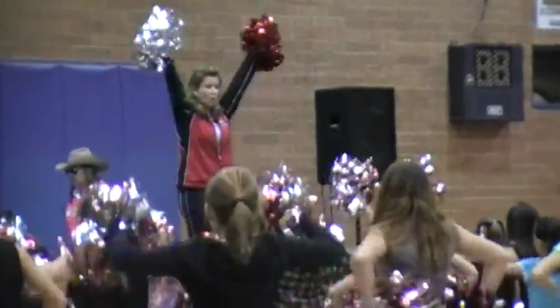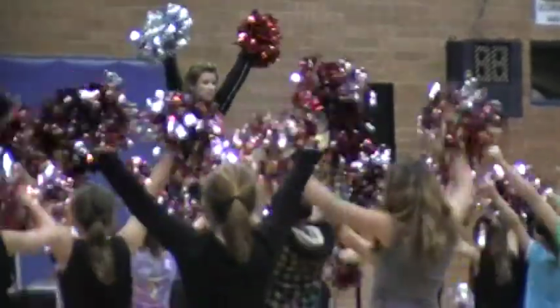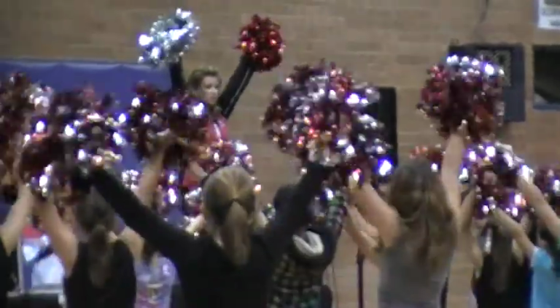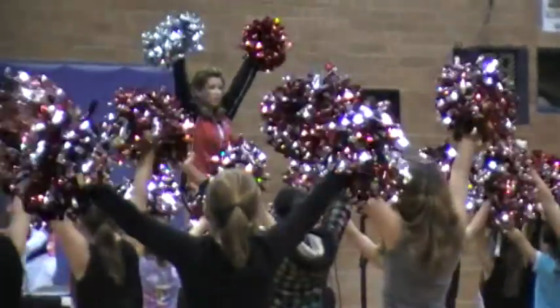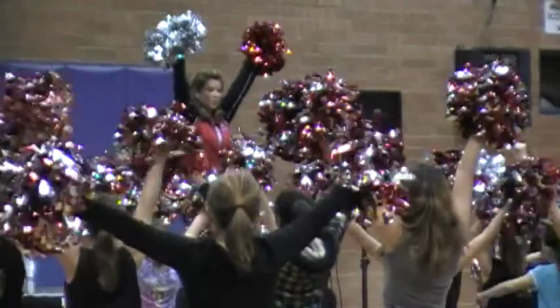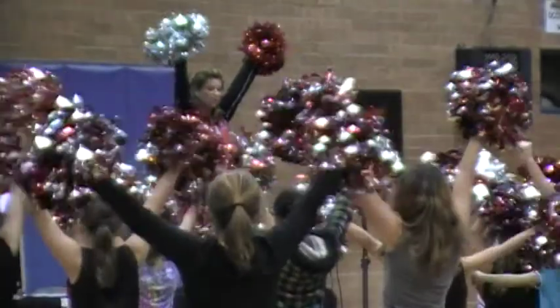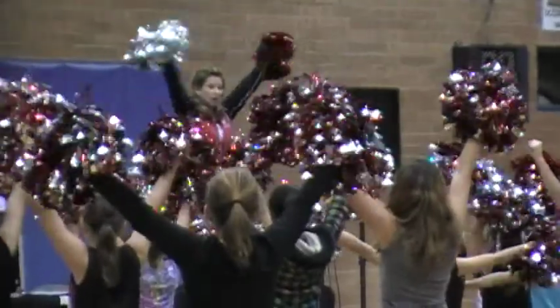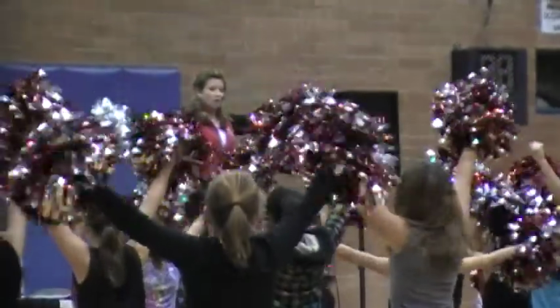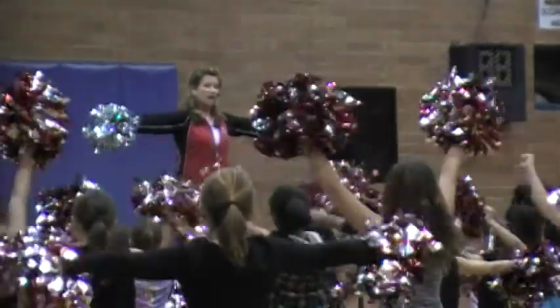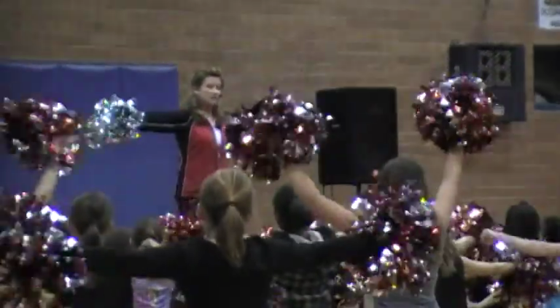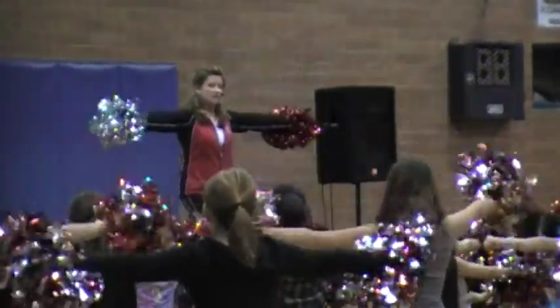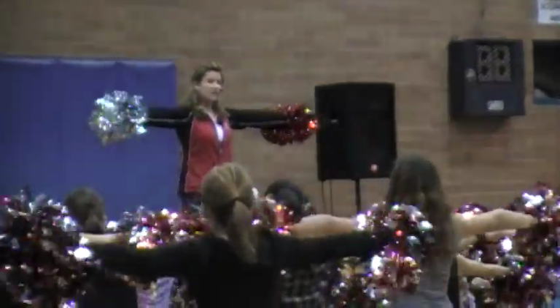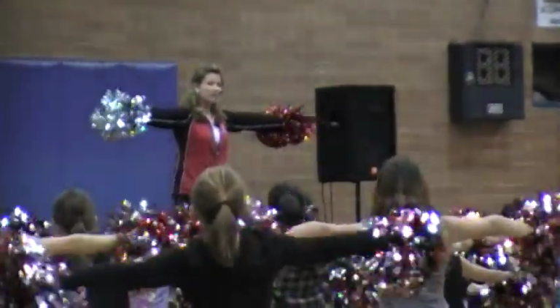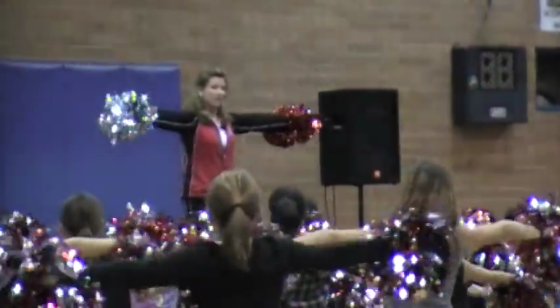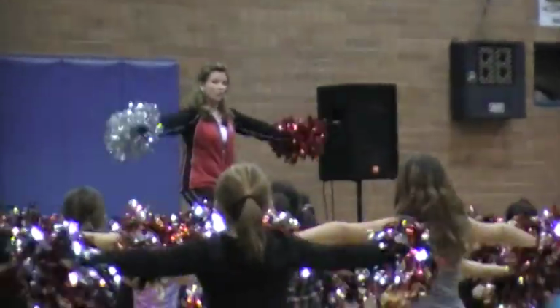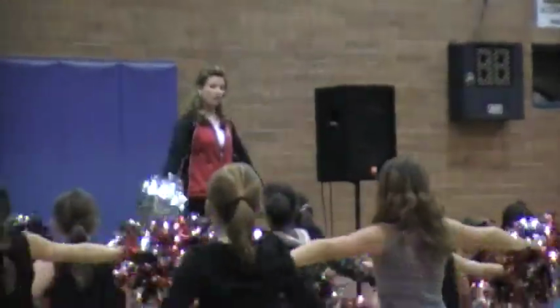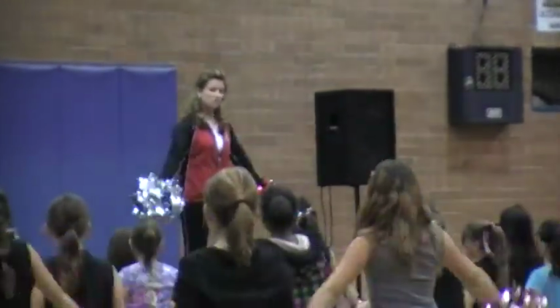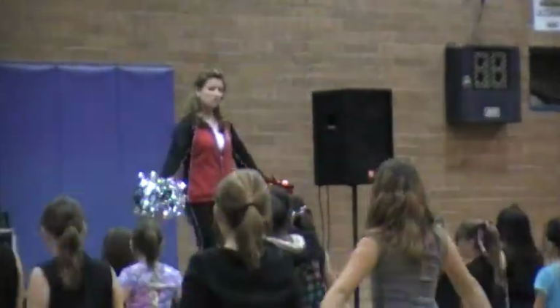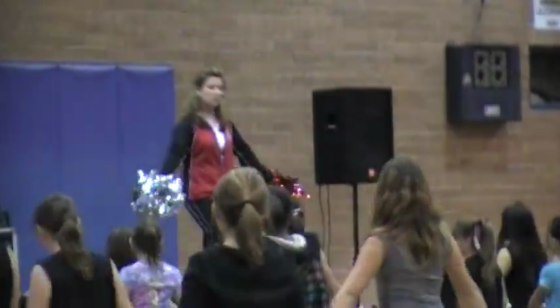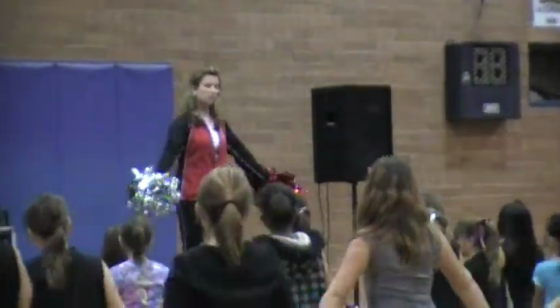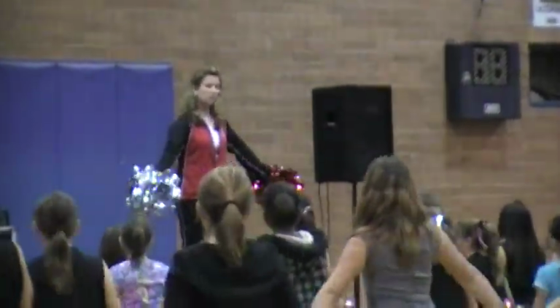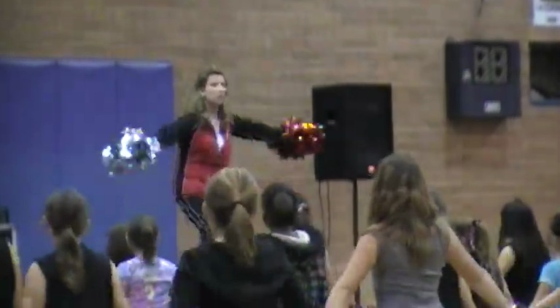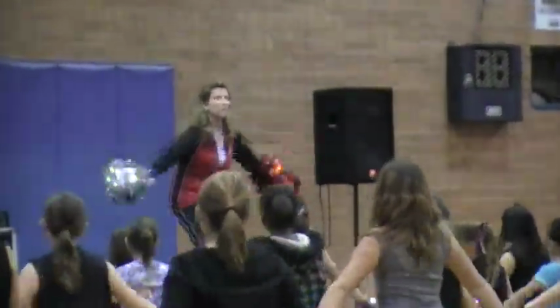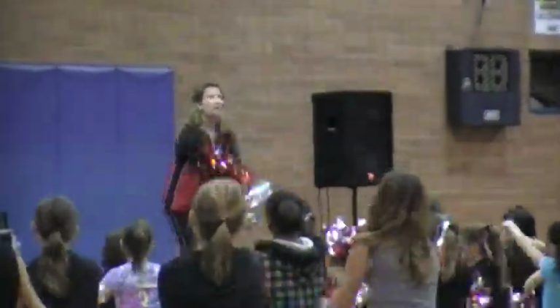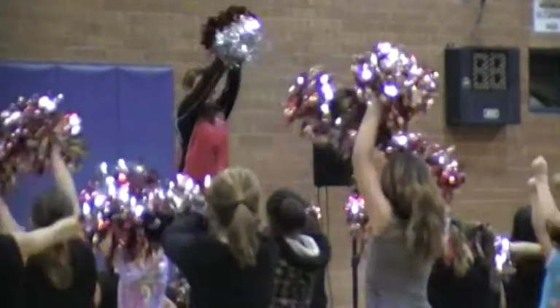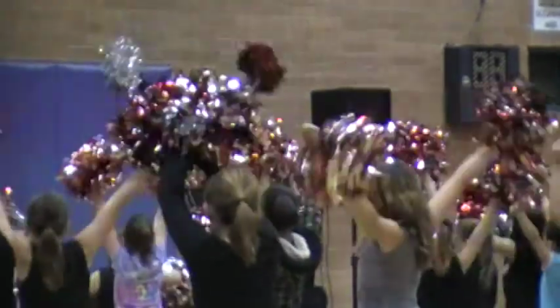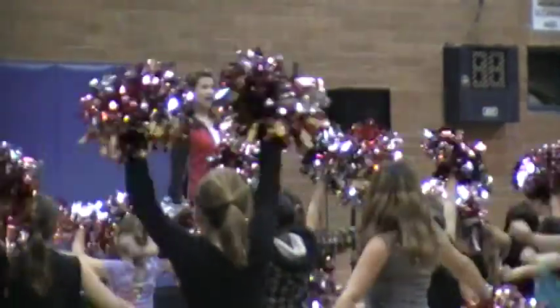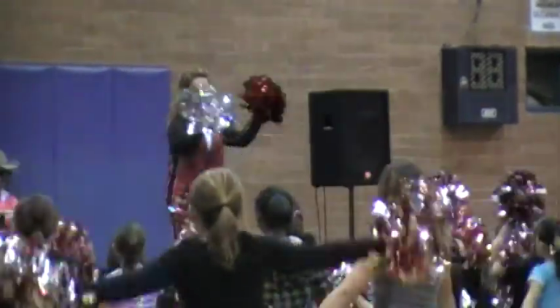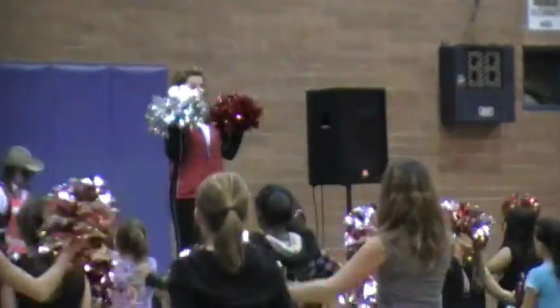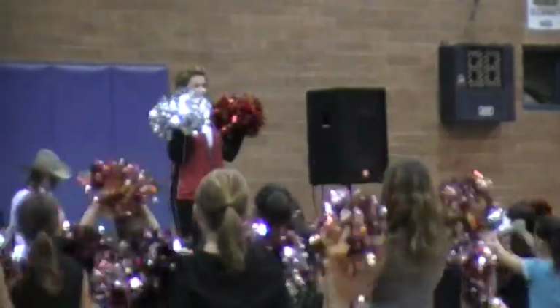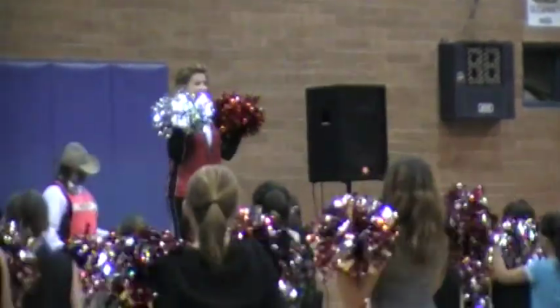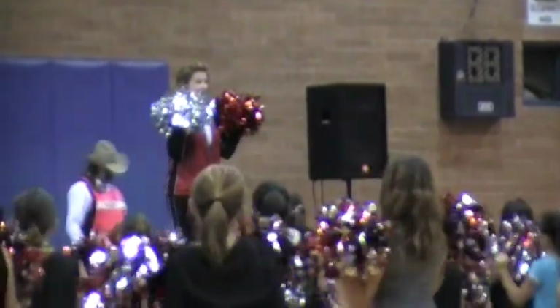One, two, three, four, five, six, seven, eight. One, two, four, five, six, seven, eight. Right here.